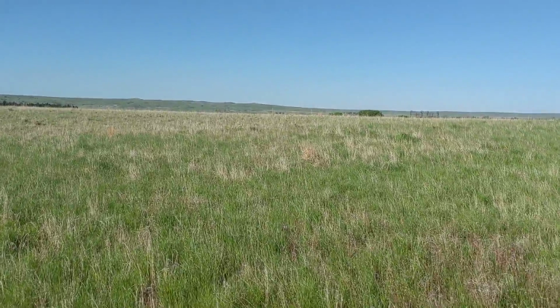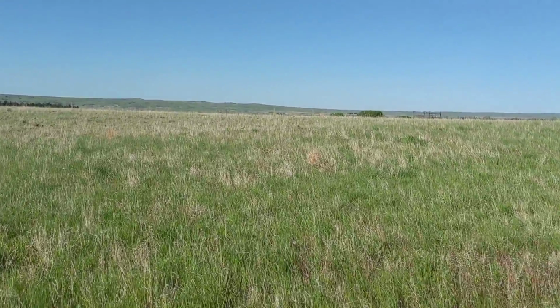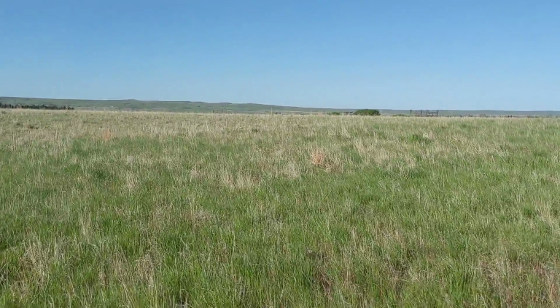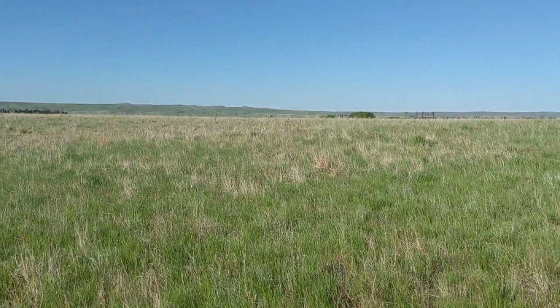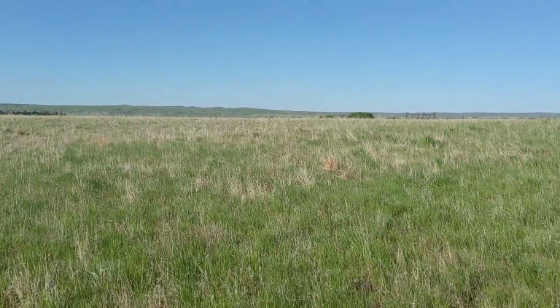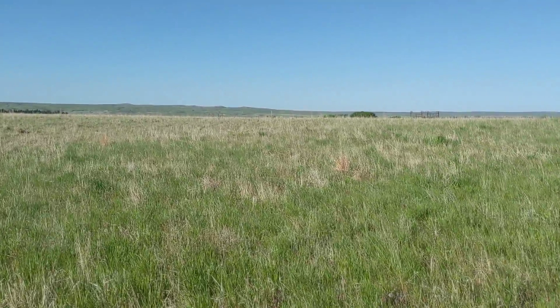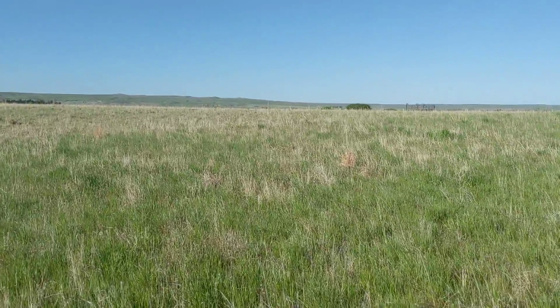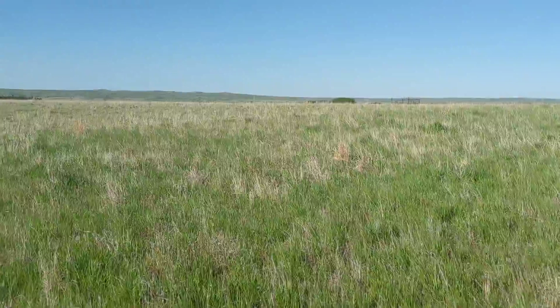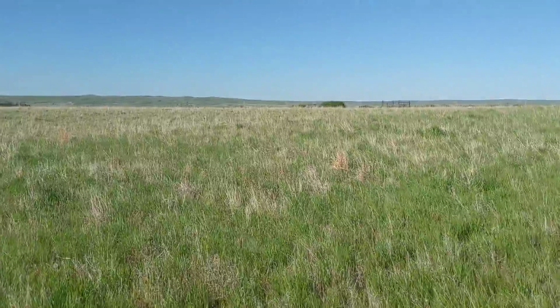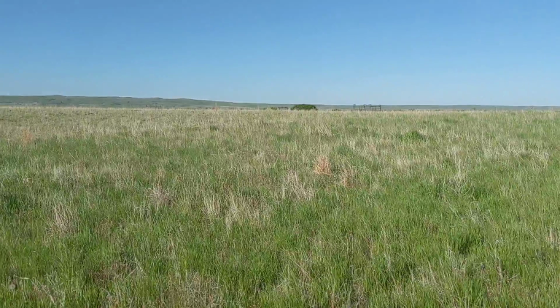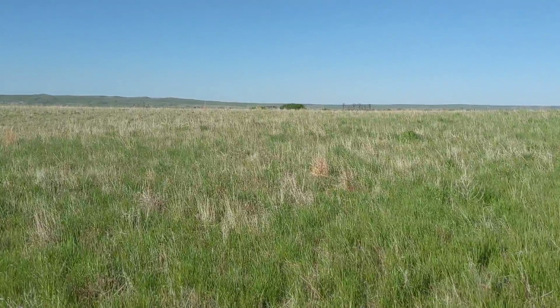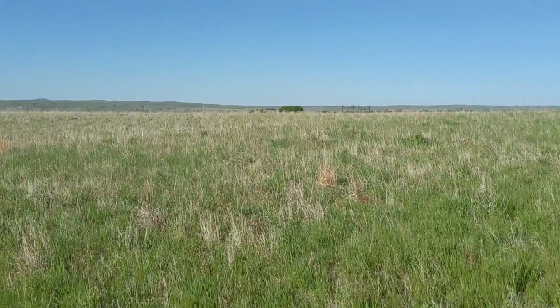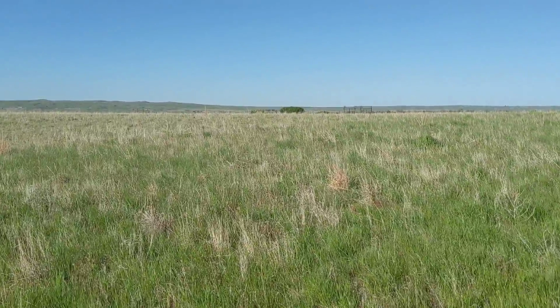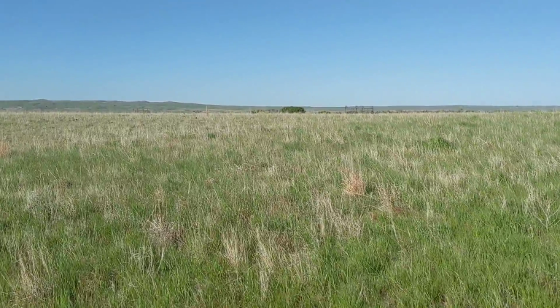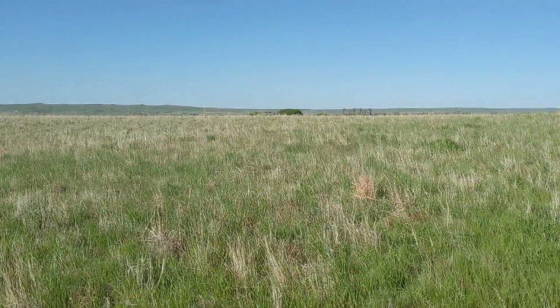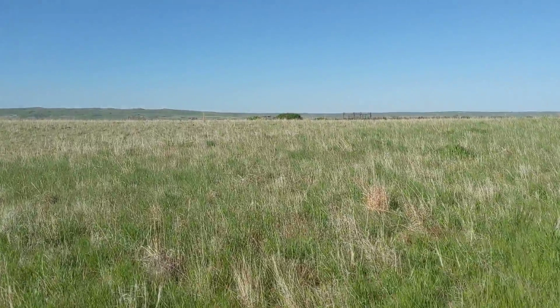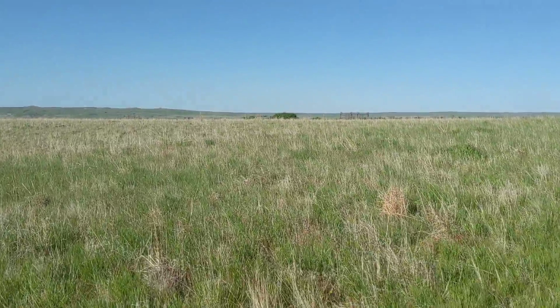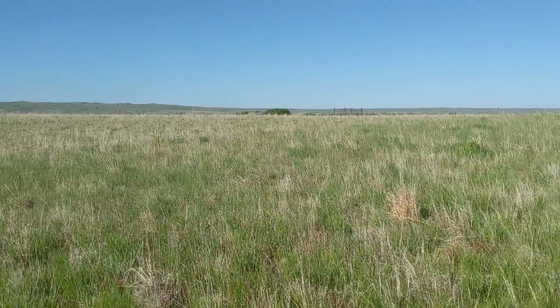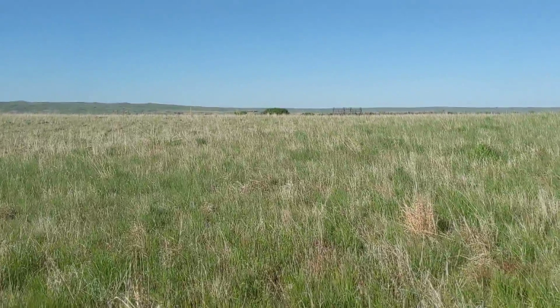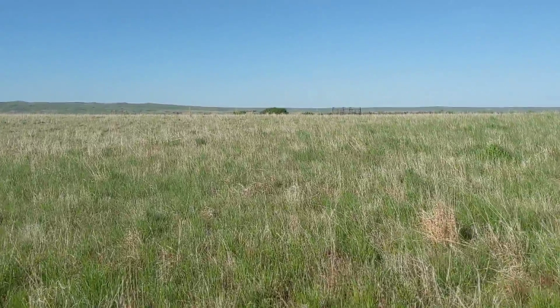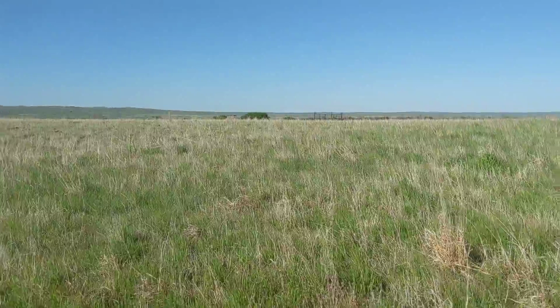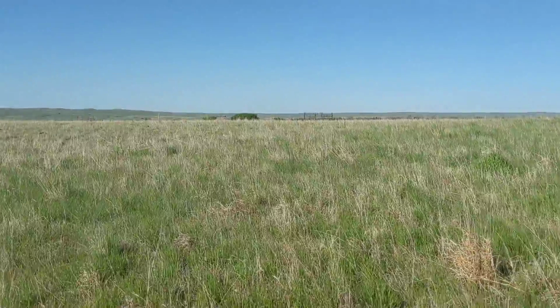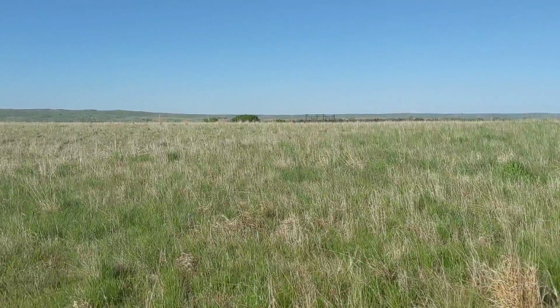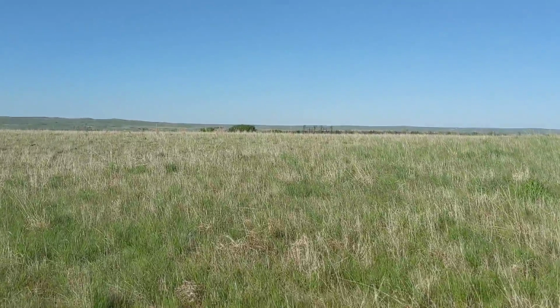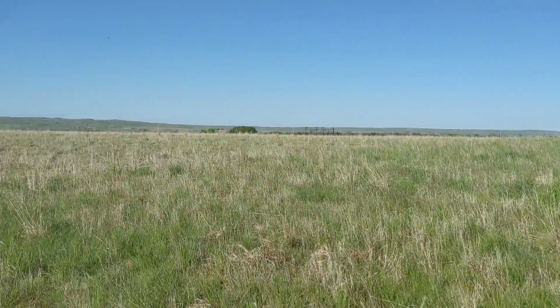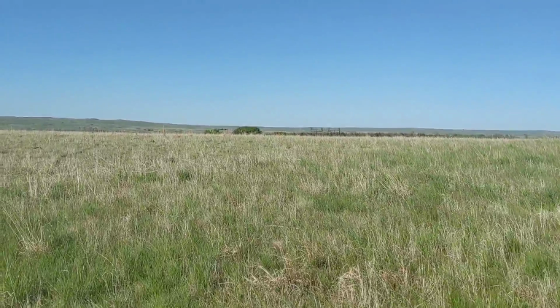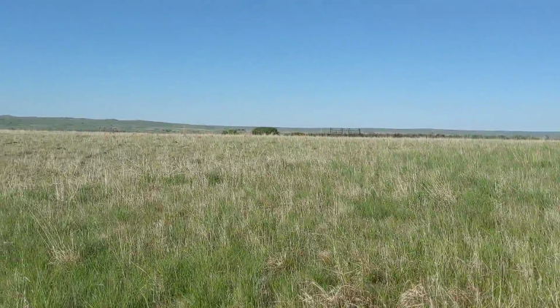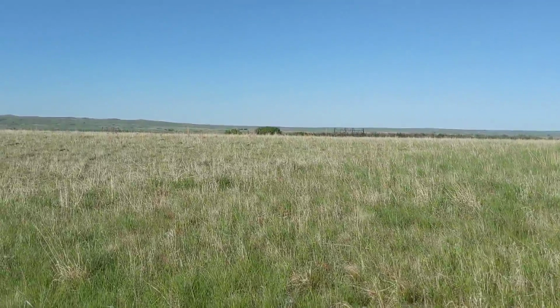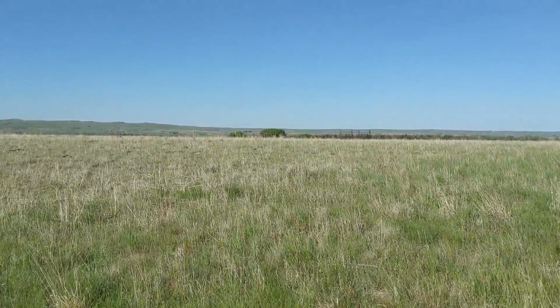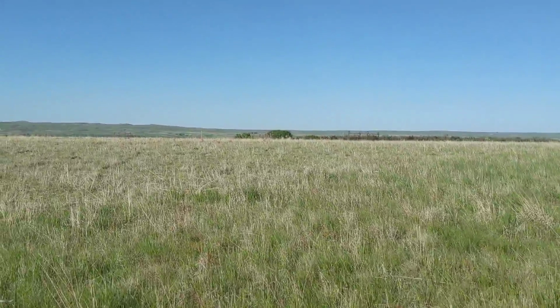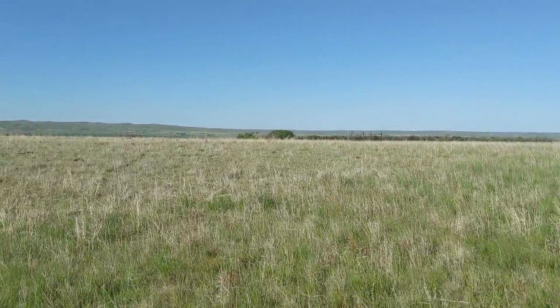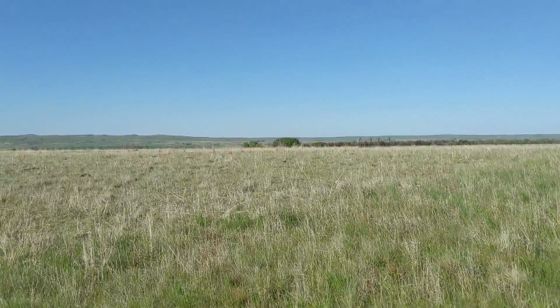We're trying to knock these cool season grasses back because we planted some native tall grass, warm season species in here. So we're grazing for about two days and then moving to the next paddock.